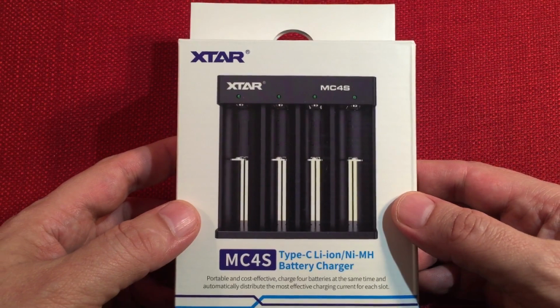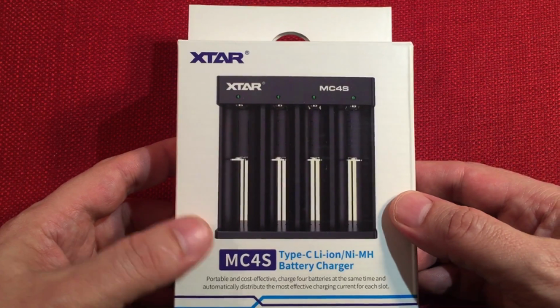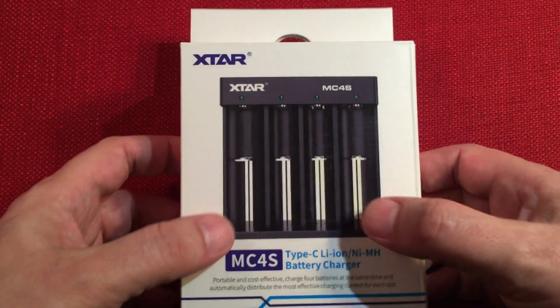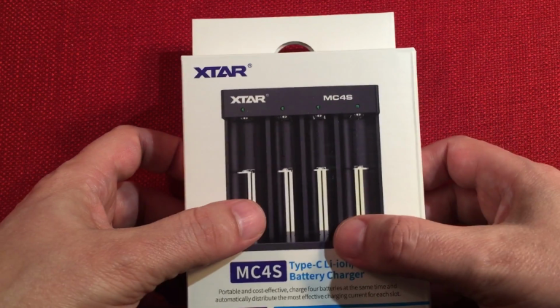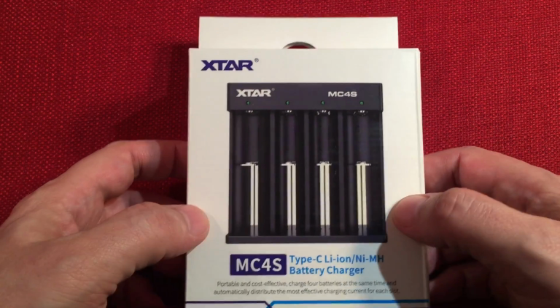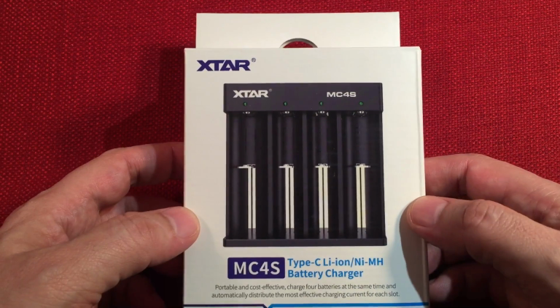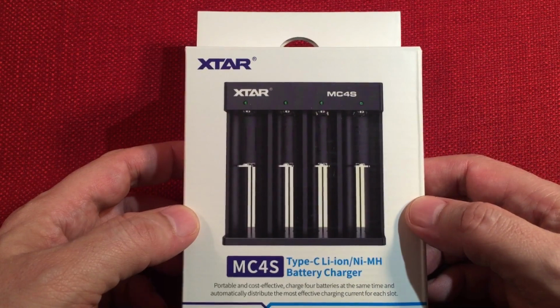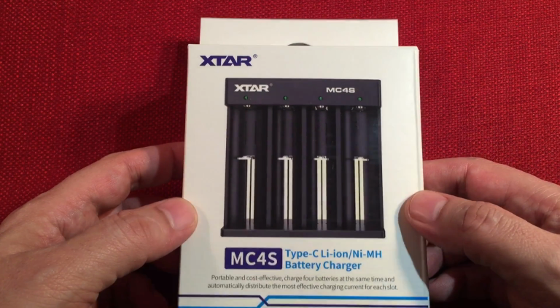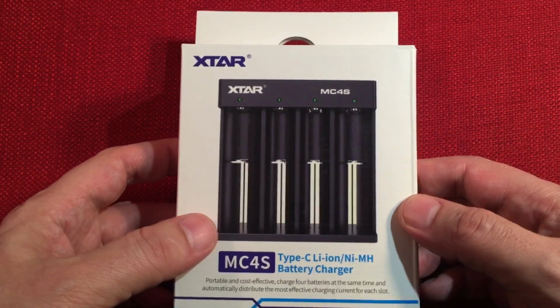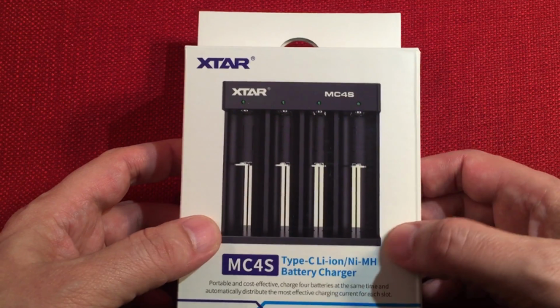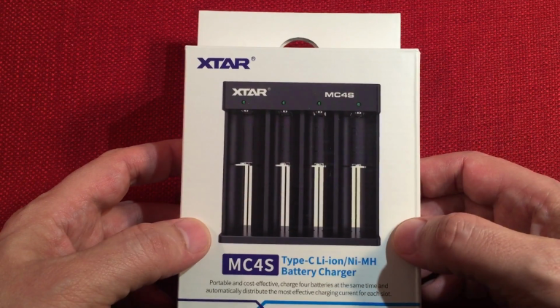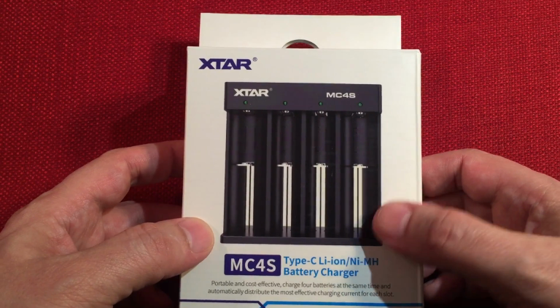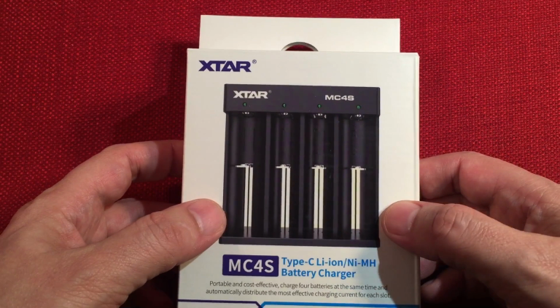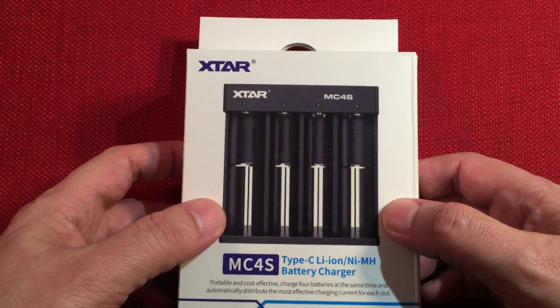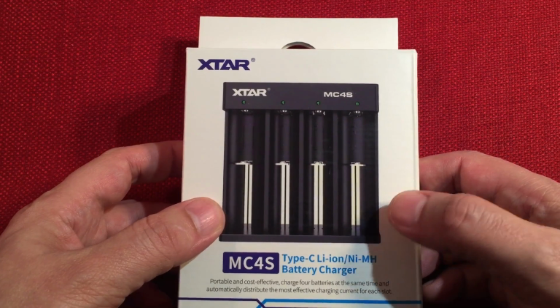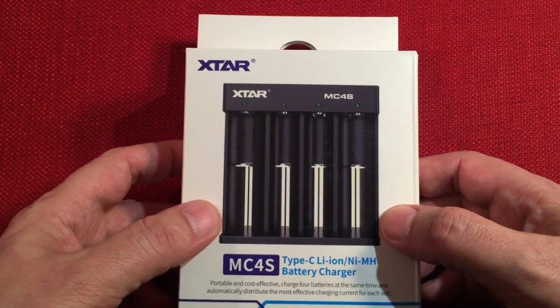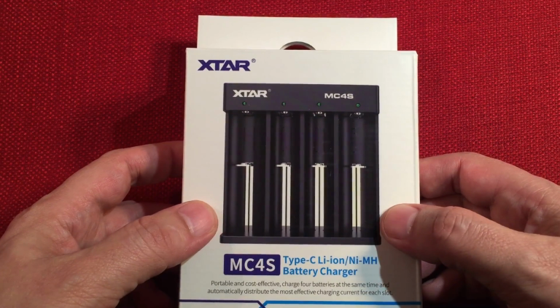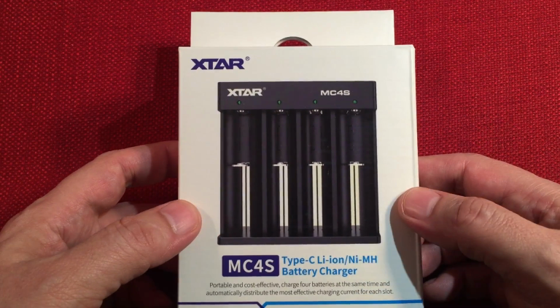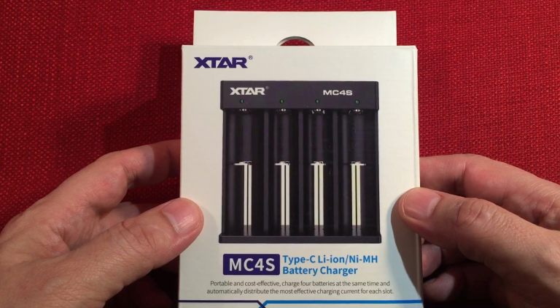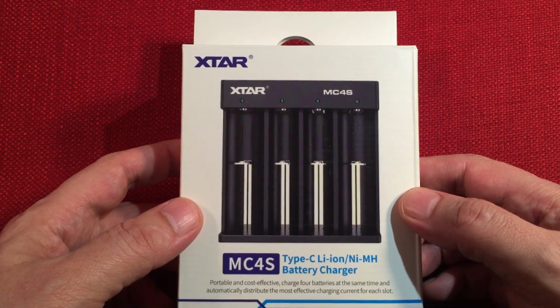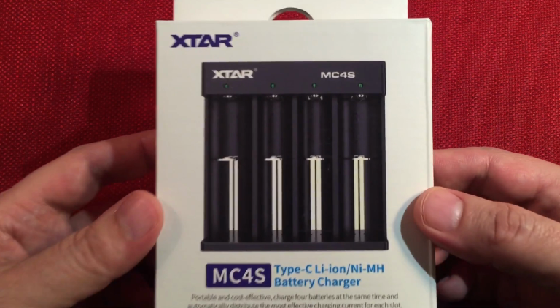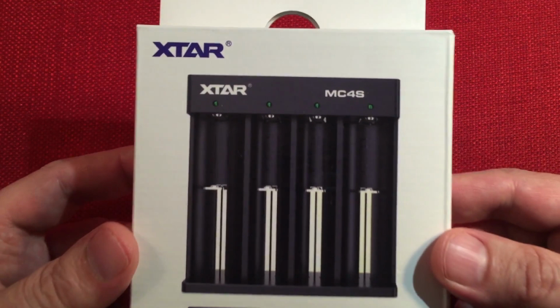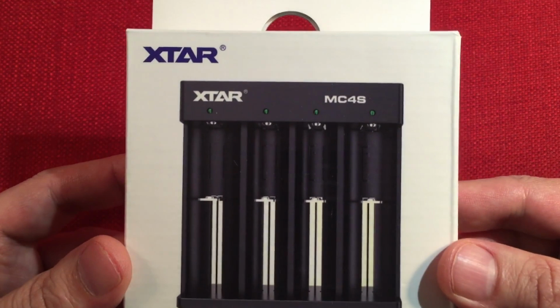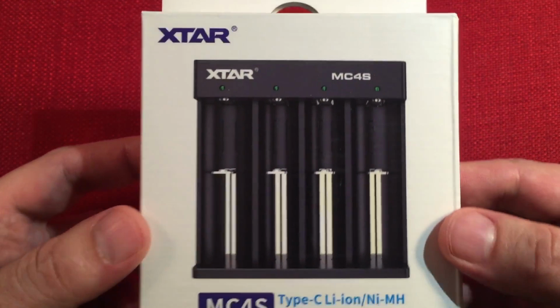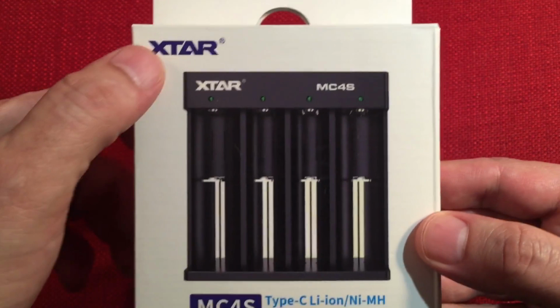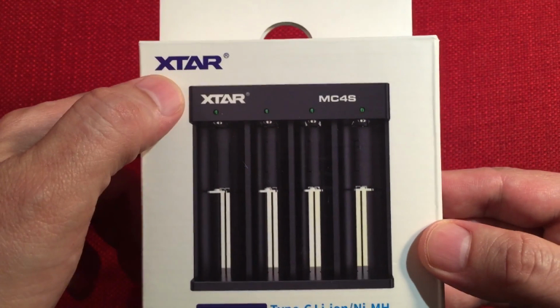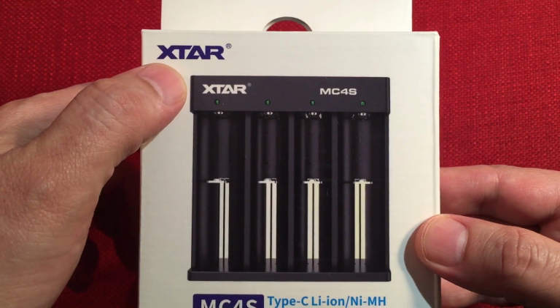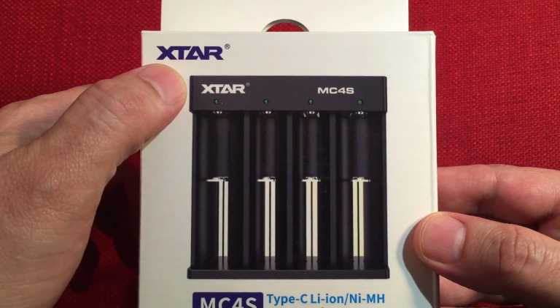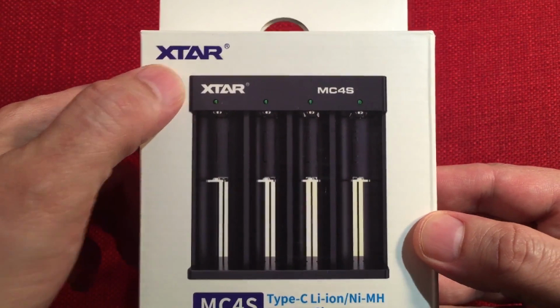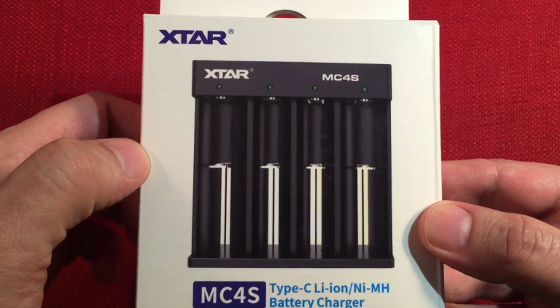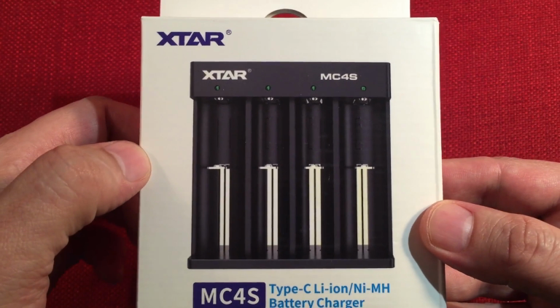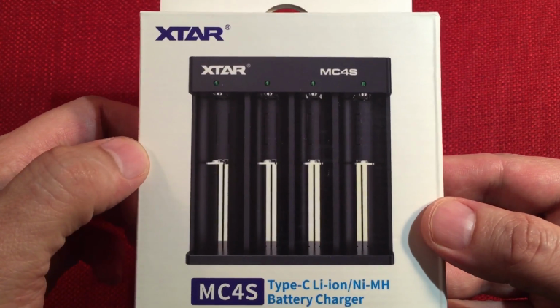I'm going to use this to charge my radio batteries and my flashlight batteries because I don't need a fancy display — these have predetermined charging outputs. This brand was recommended by a lot of my viewers, so that's why I picked this up.